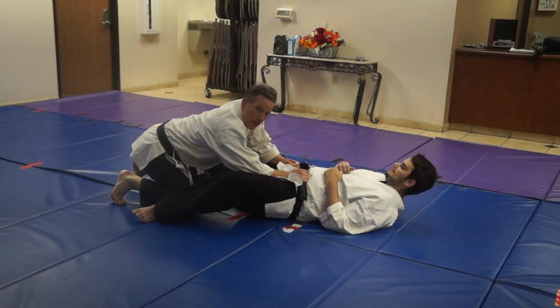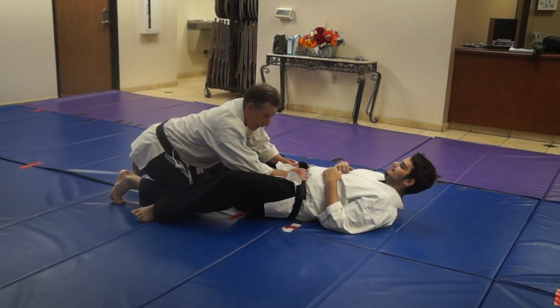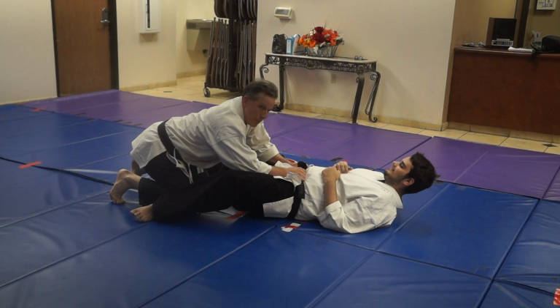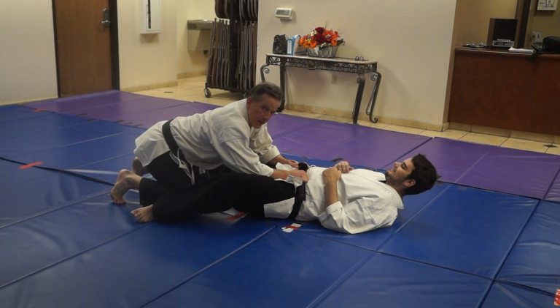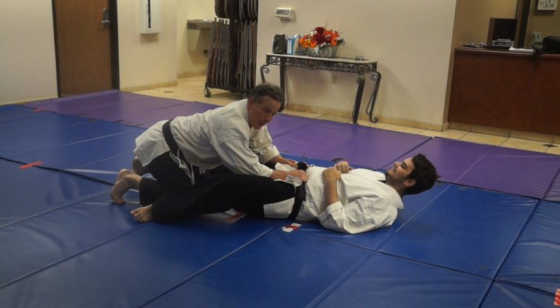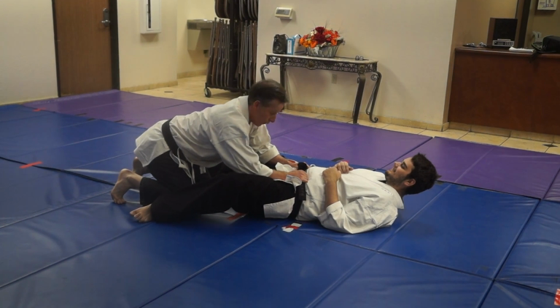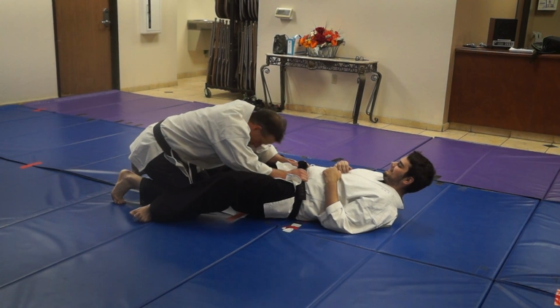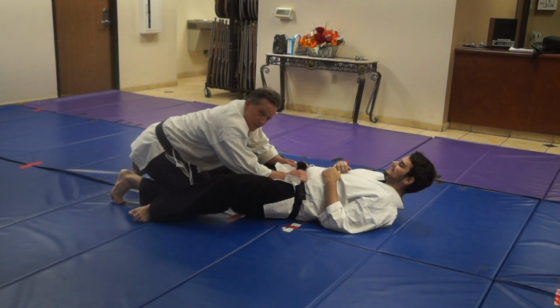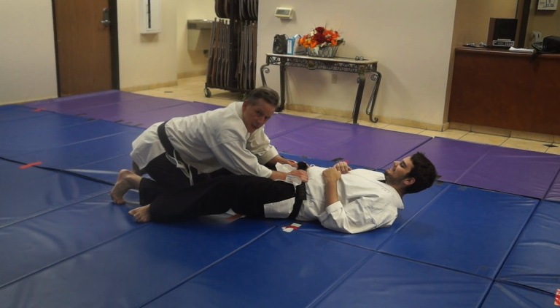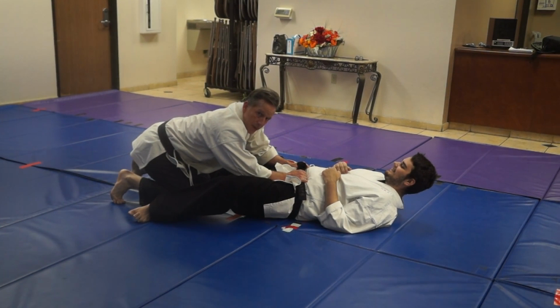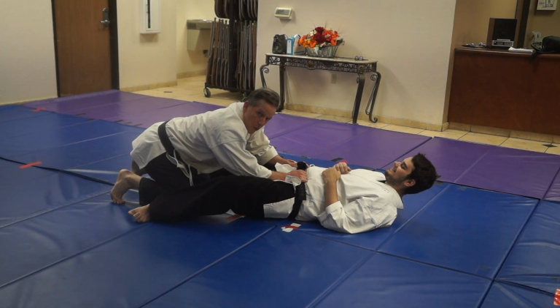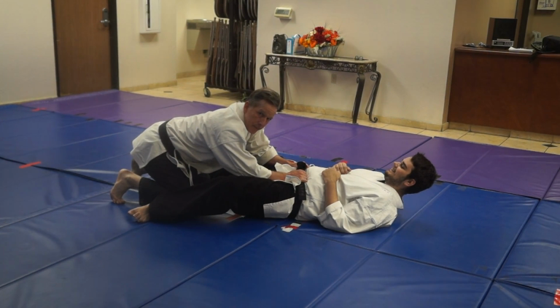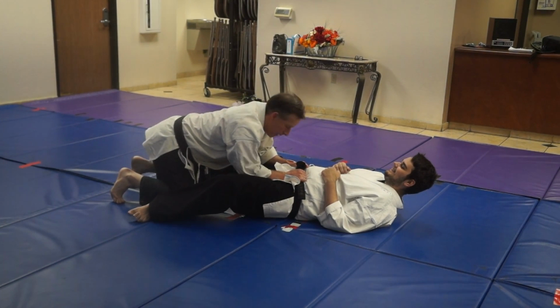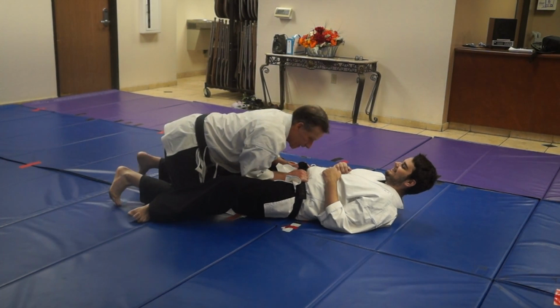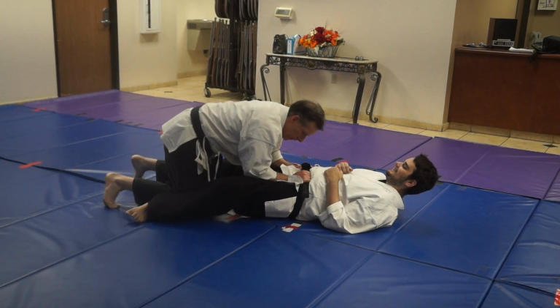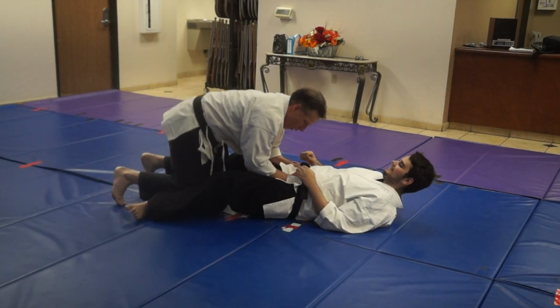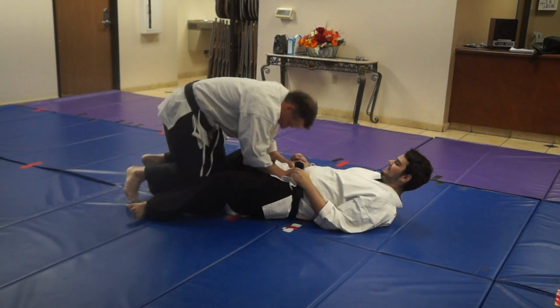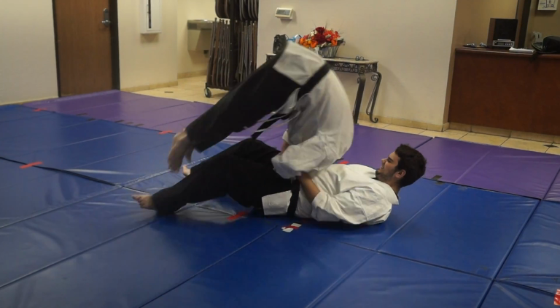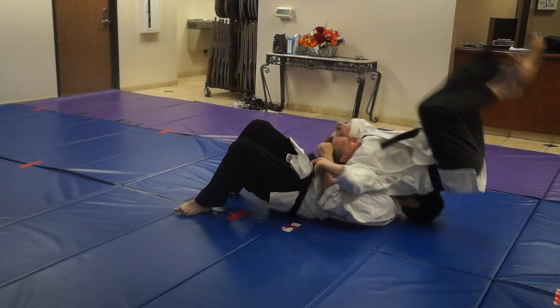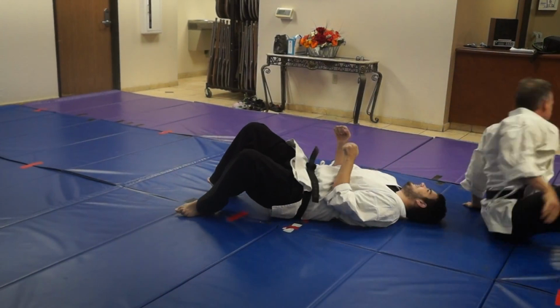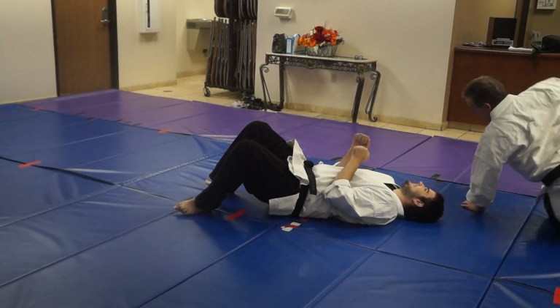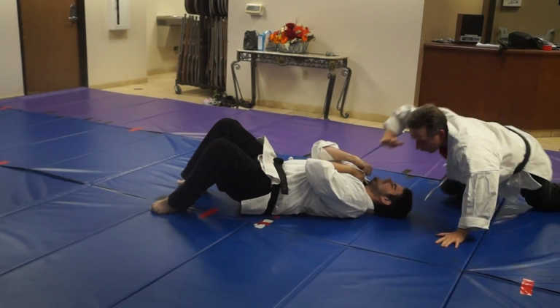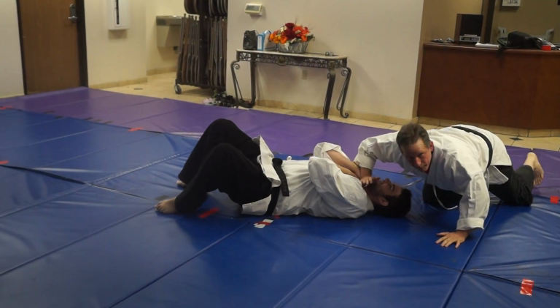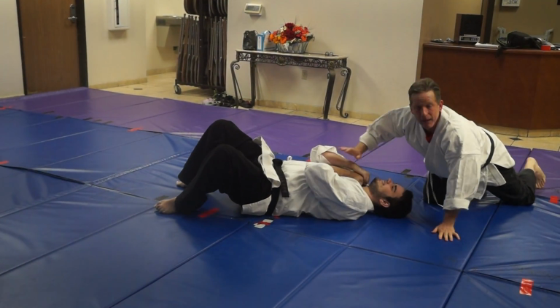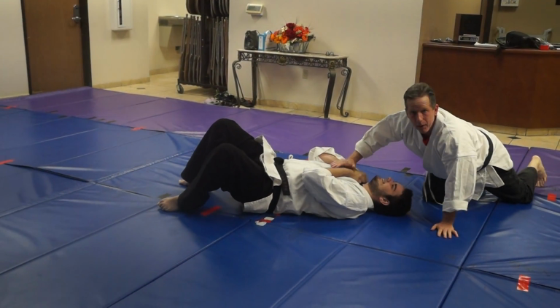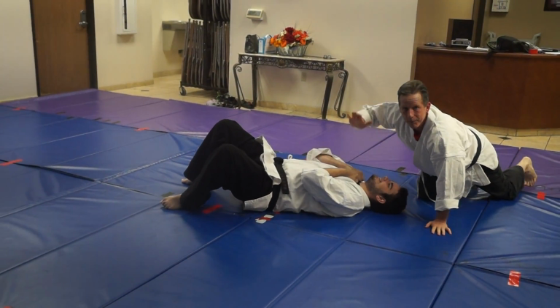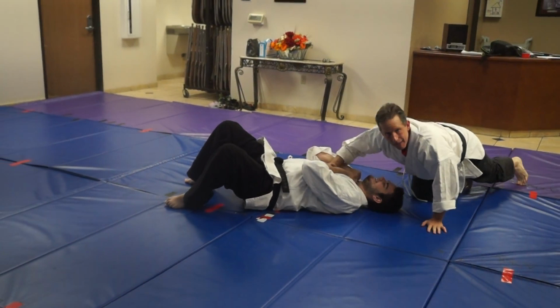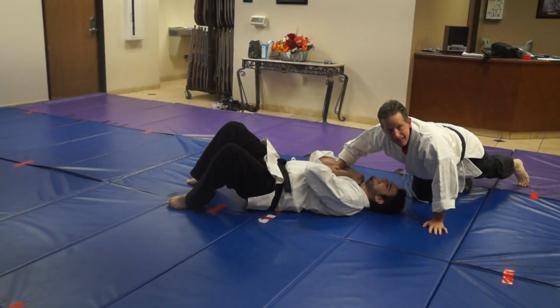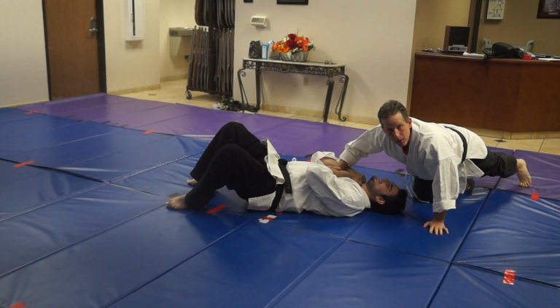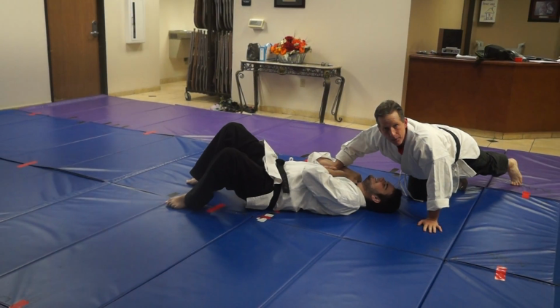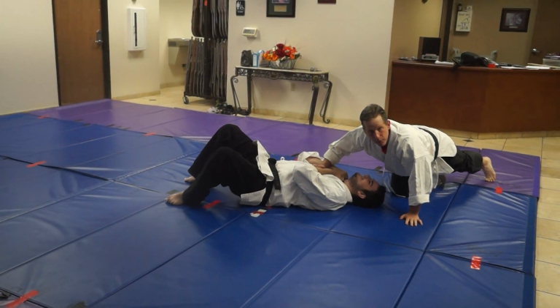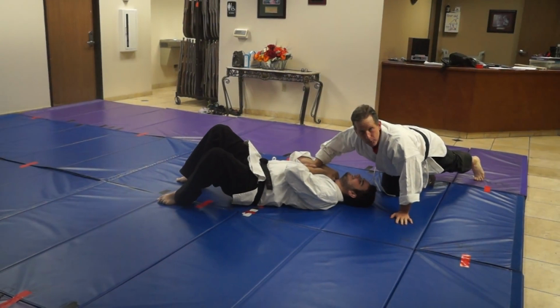So, what I can do — or I really want to, actually, just headbutt him in the groin — the only technique is from here, go ahead, and just pull it all over, and come across. And that's what we call the wedge and roll.